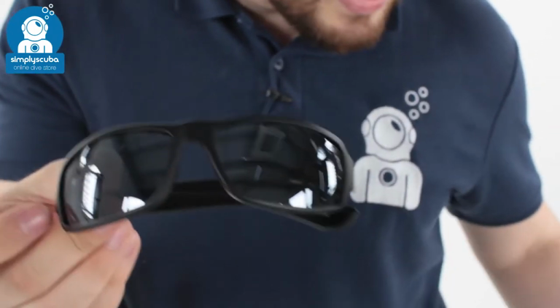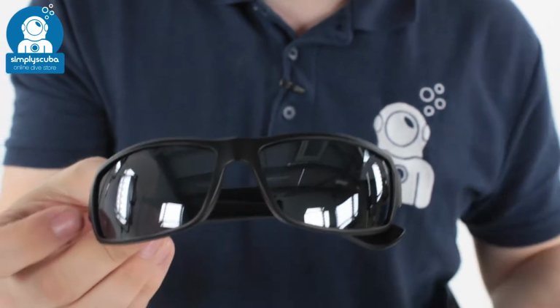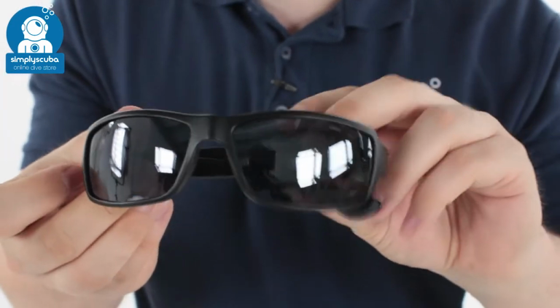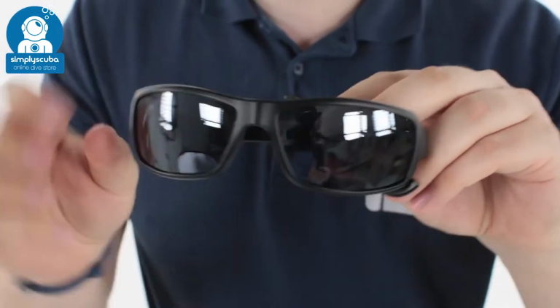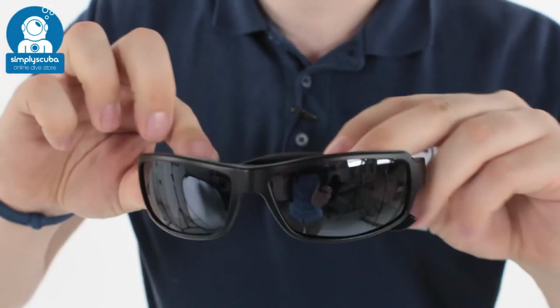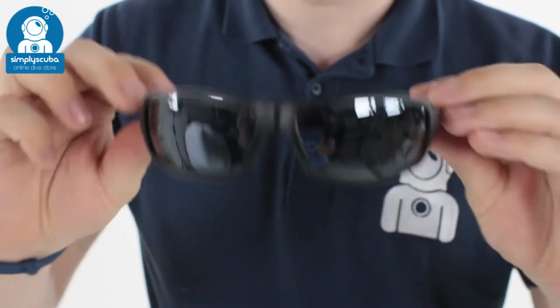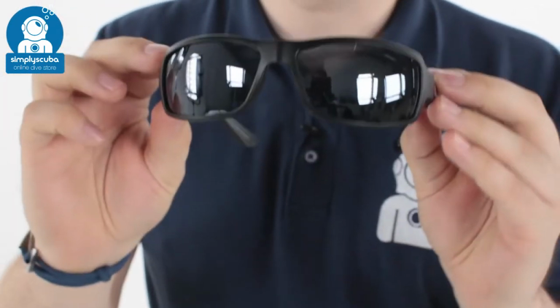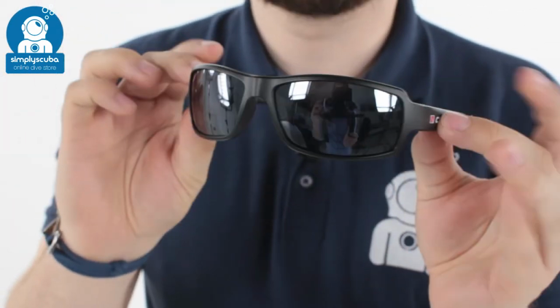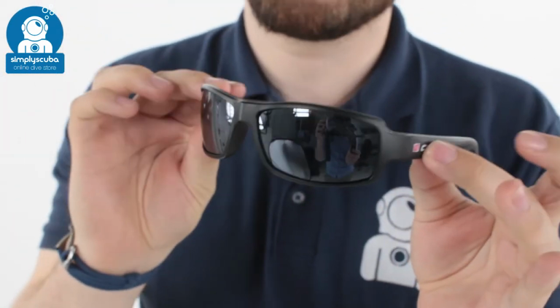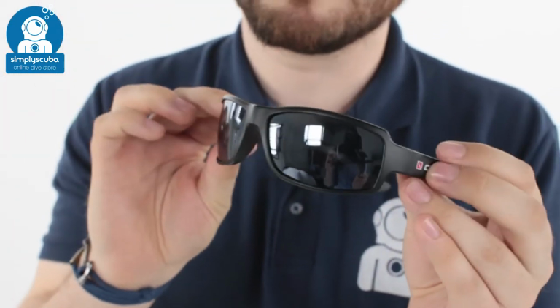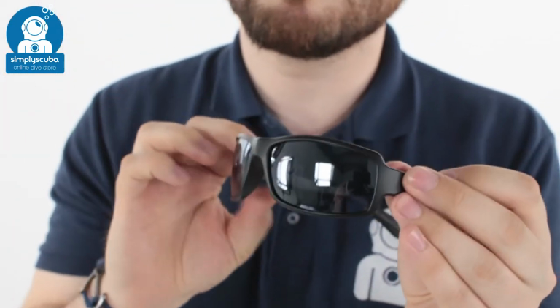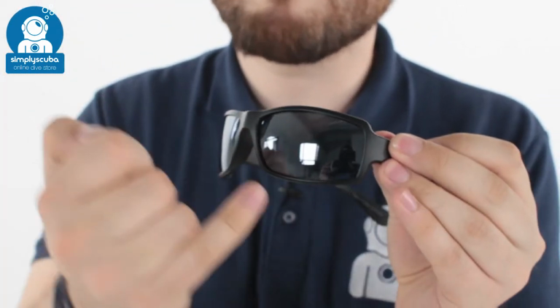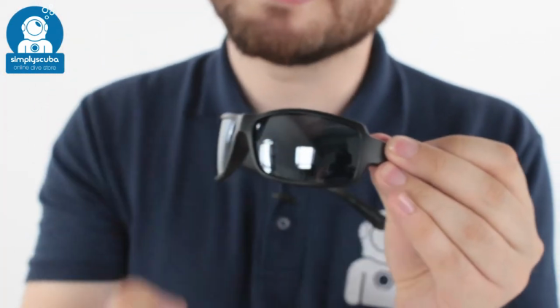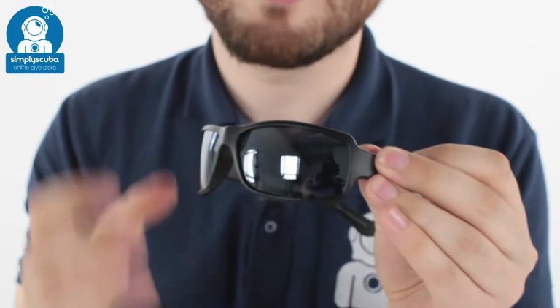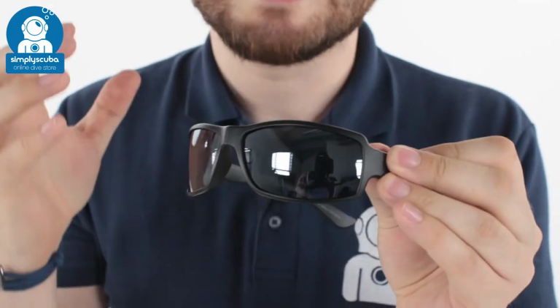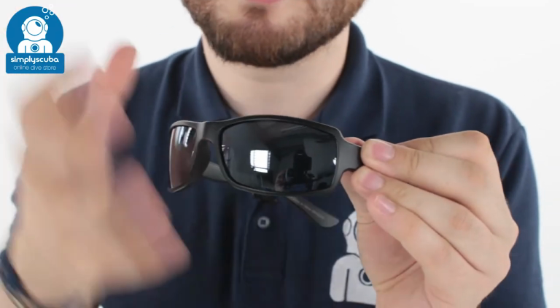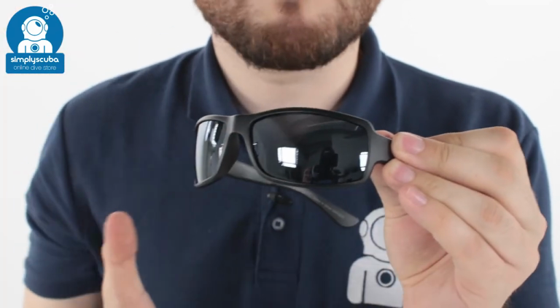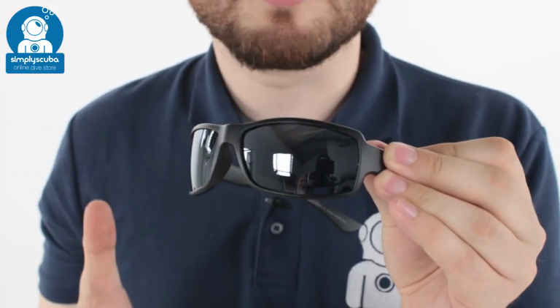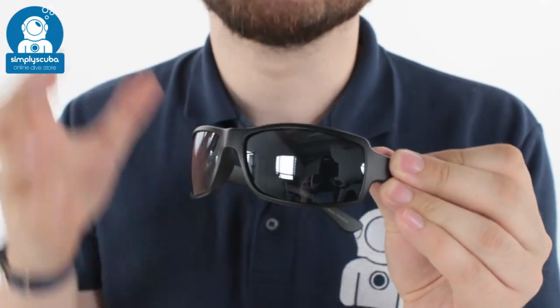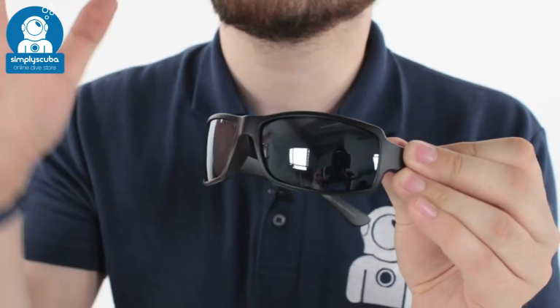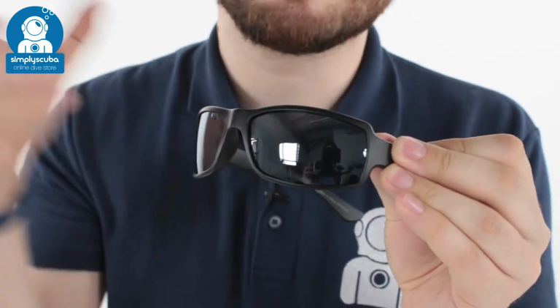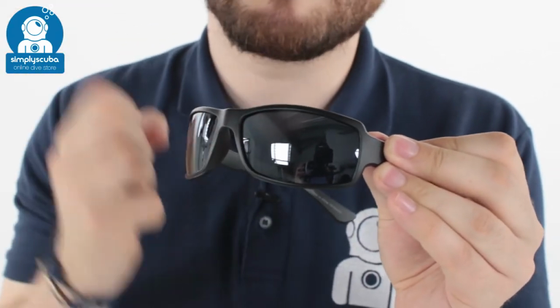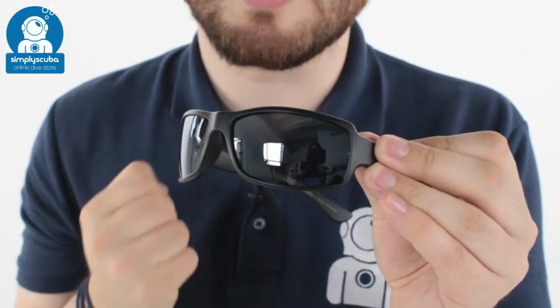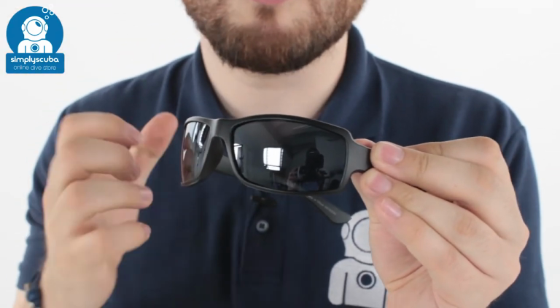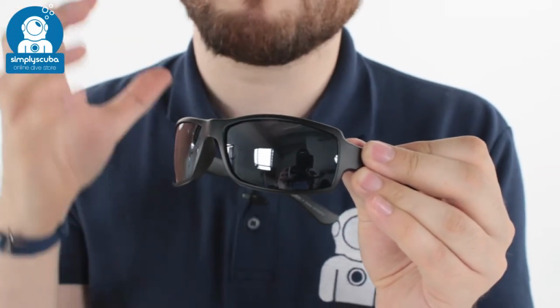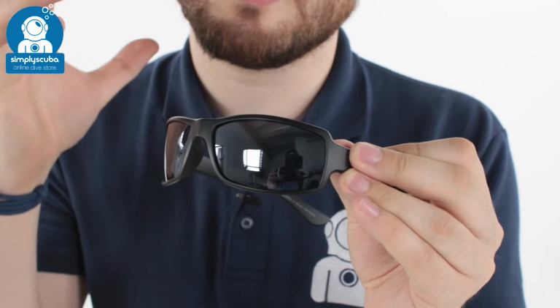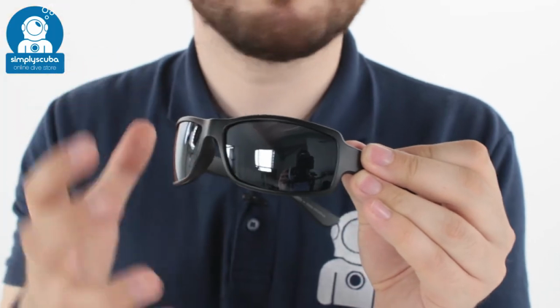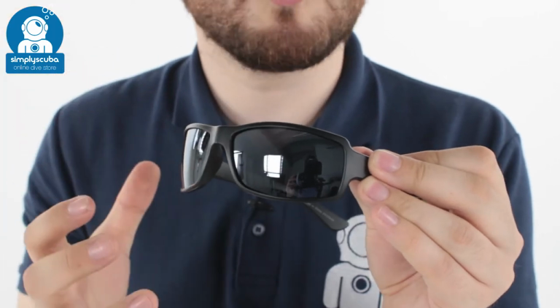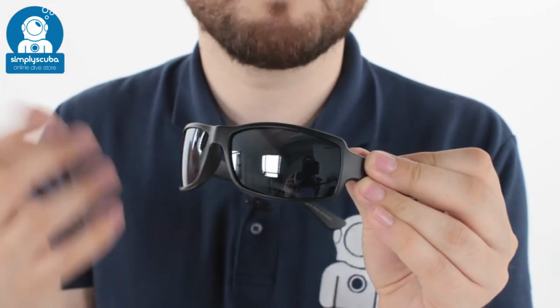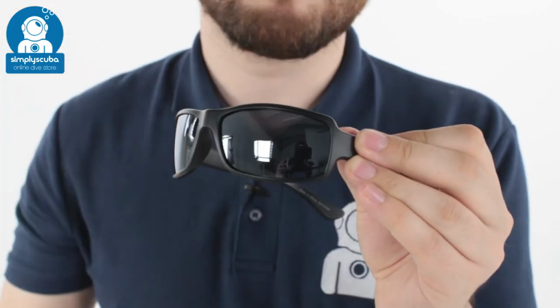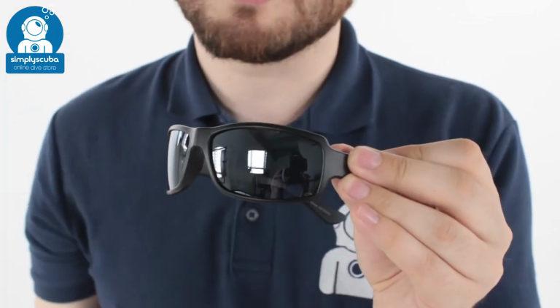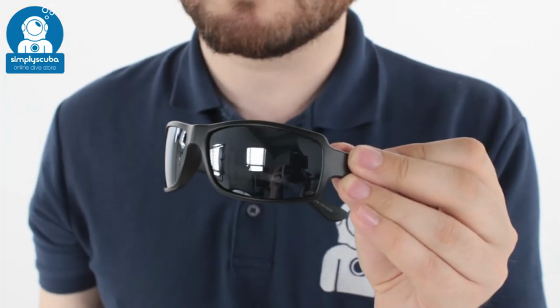The sunglasses themselves are a nice sporty pair. You've got the mirrored lenses and they're polarised as well, so this is really going to cut down the amount of glare that you get from the surface of the water and from the sun itself.